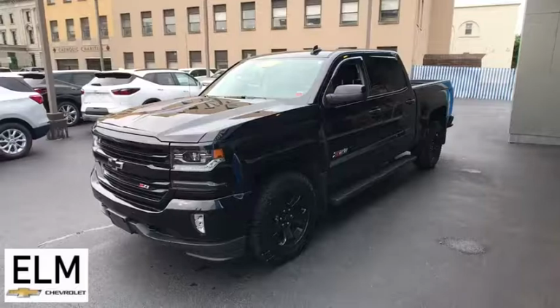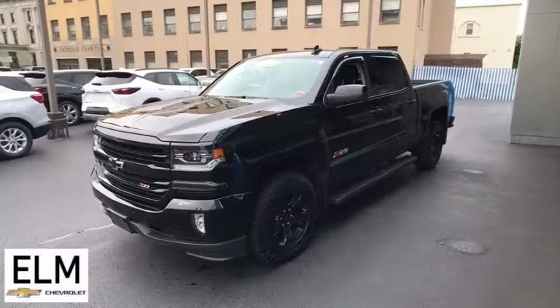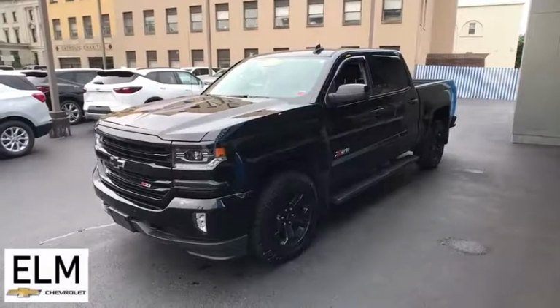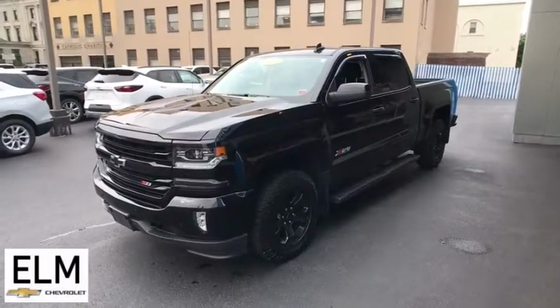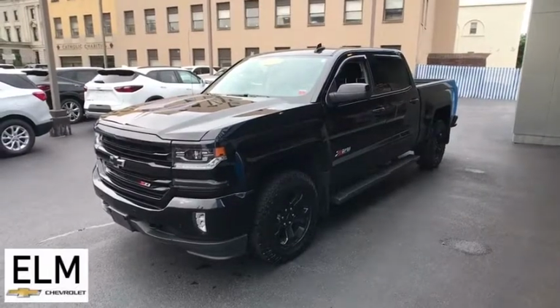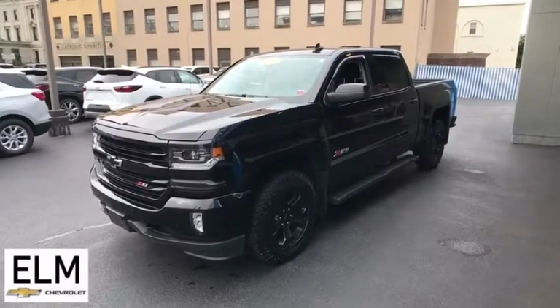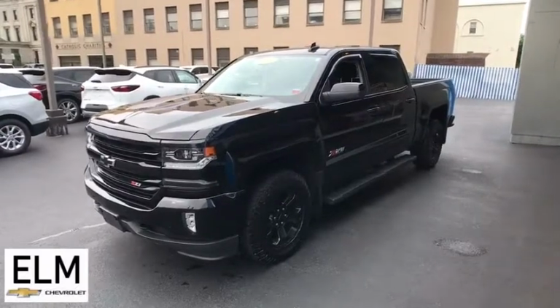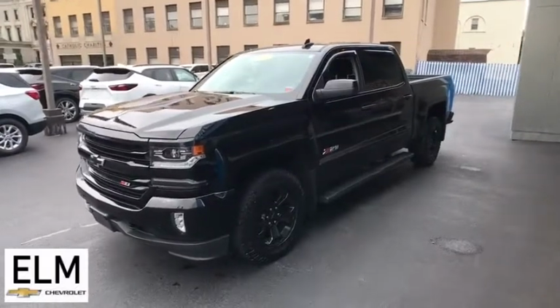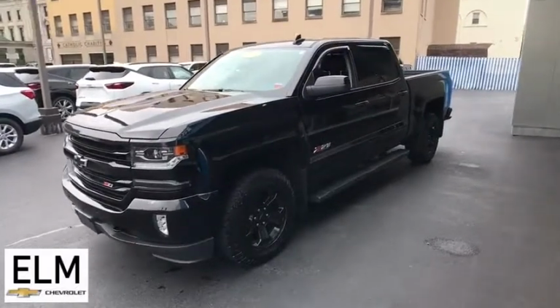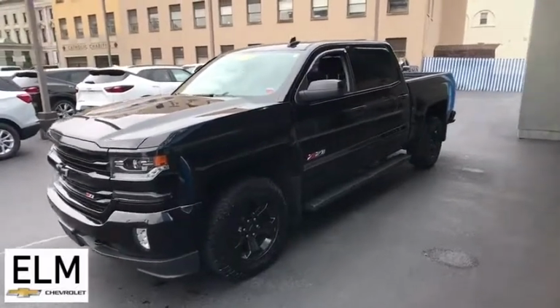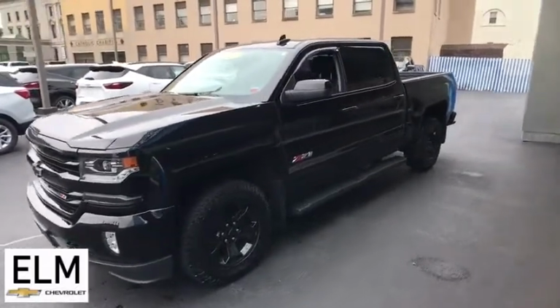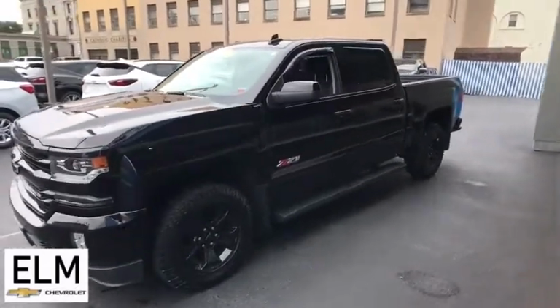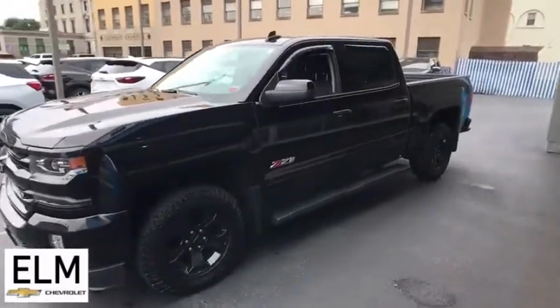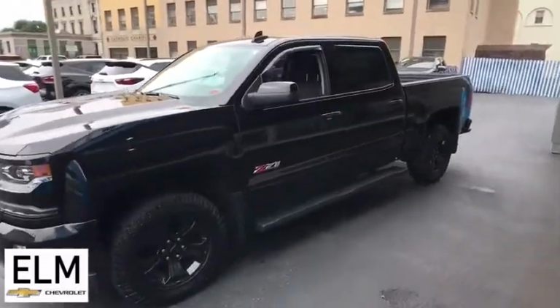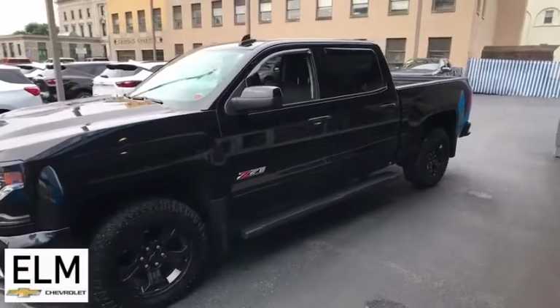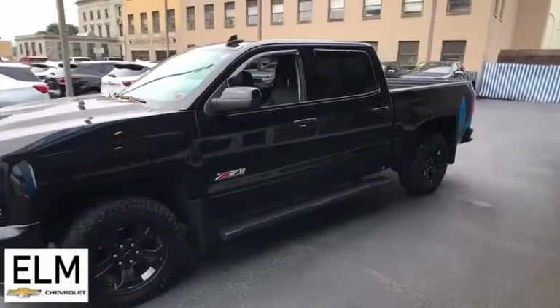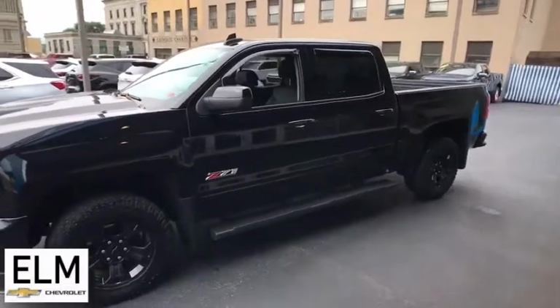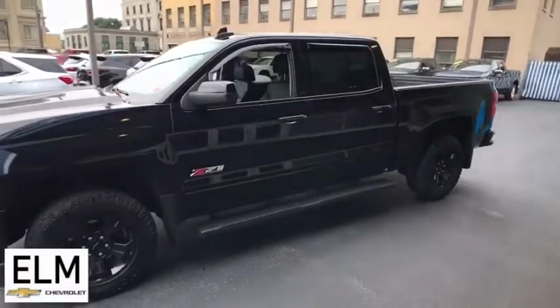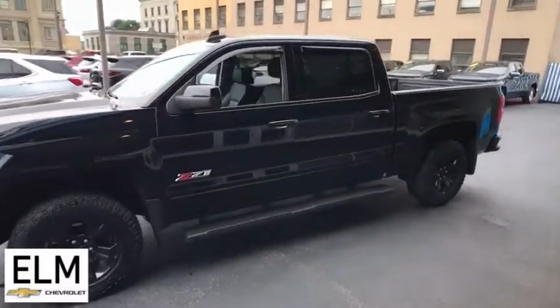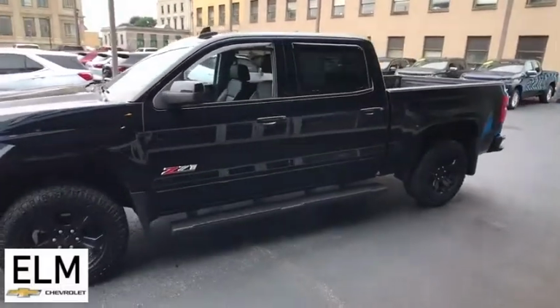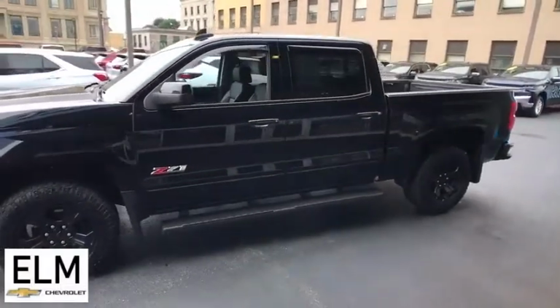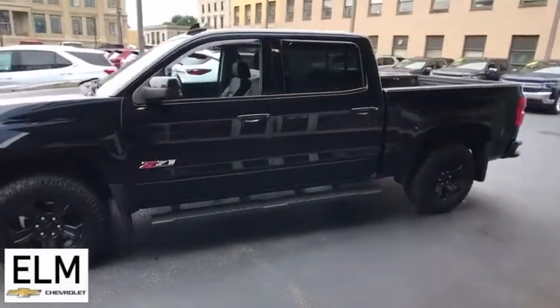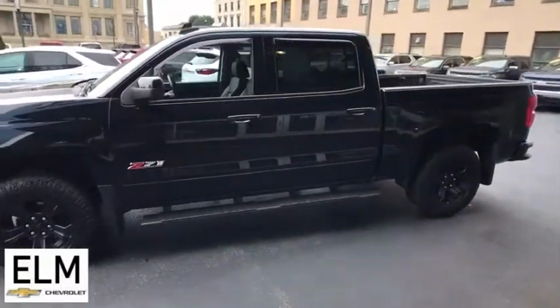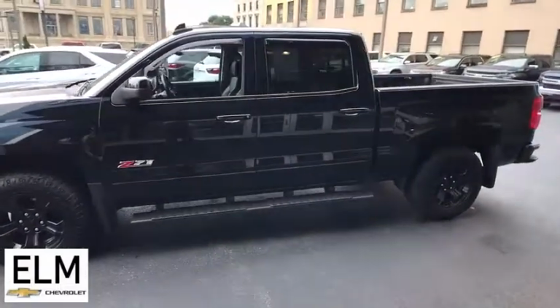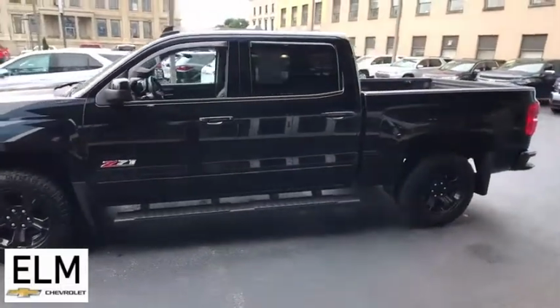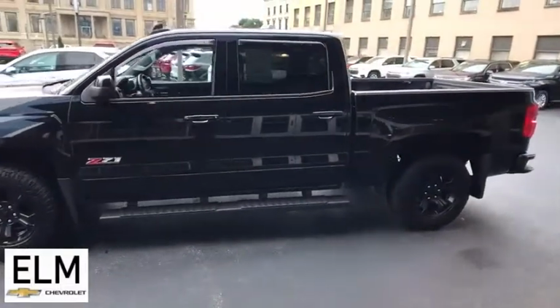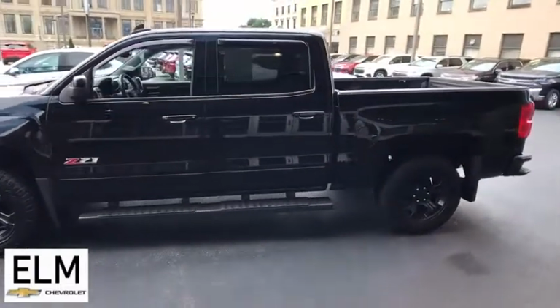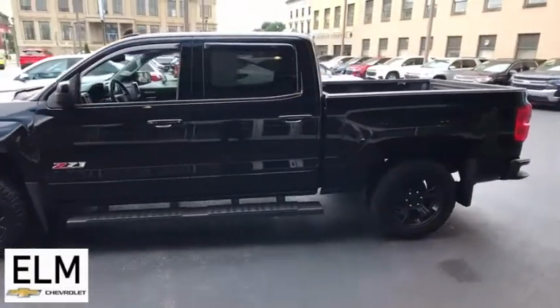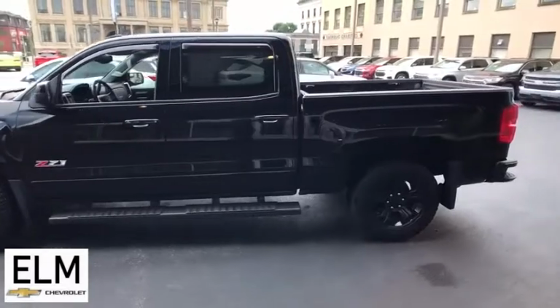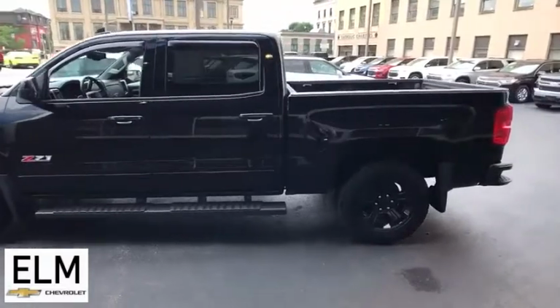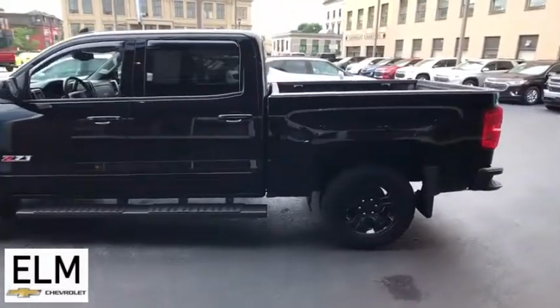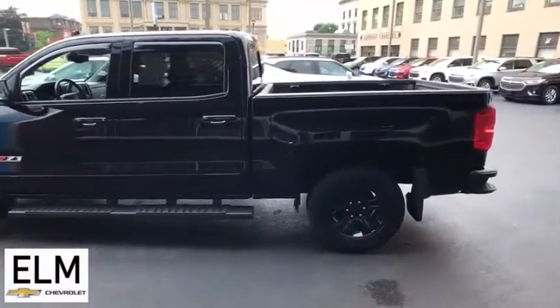Looking for the right vehicle? Check out the 2017 Chevrolet Silverado 1500. The Chevy Silverado 1500 is the perfect combination of functionality, reliability, and technology.